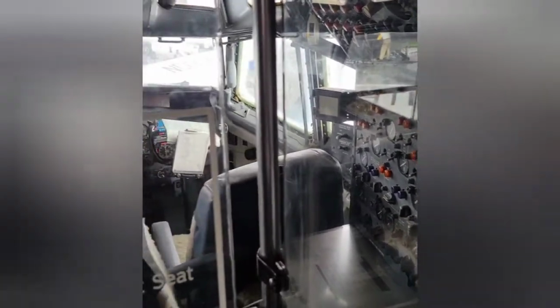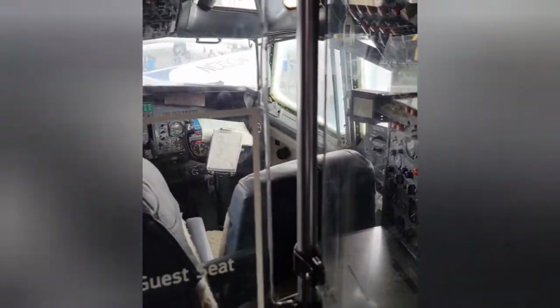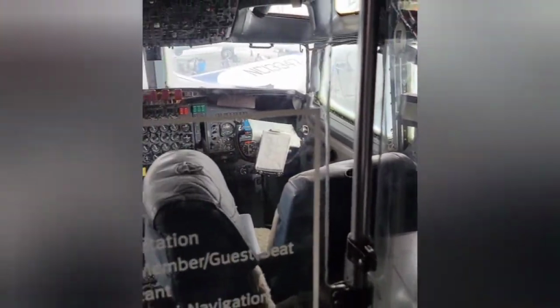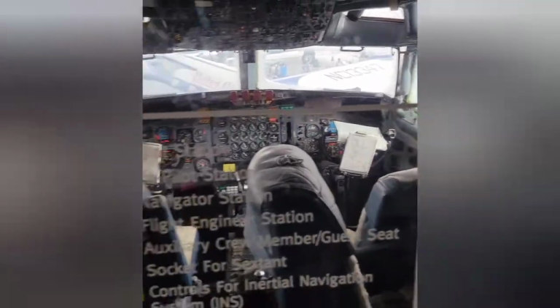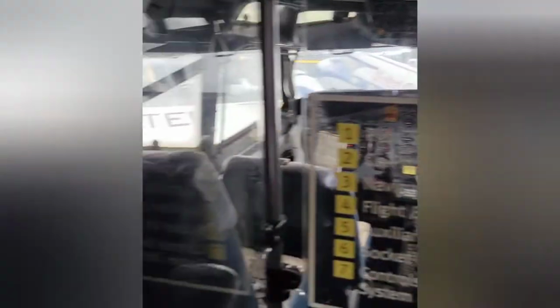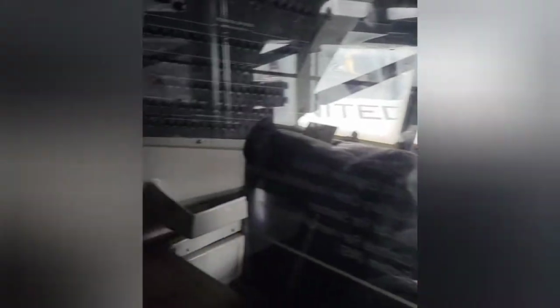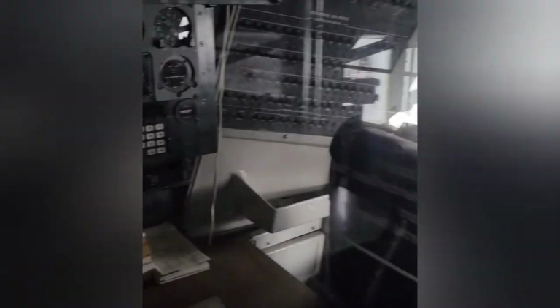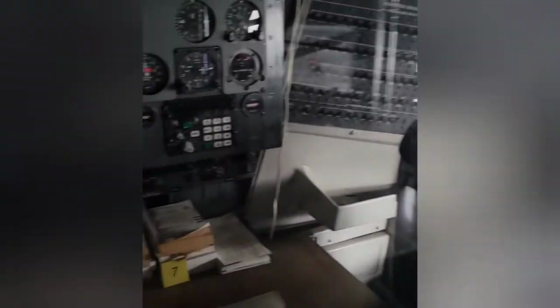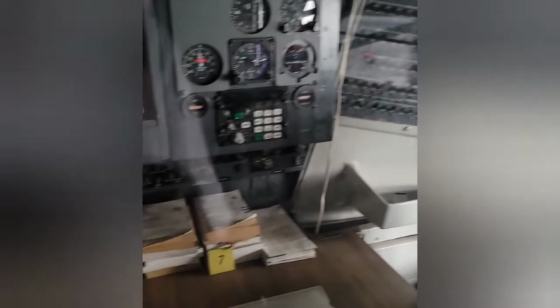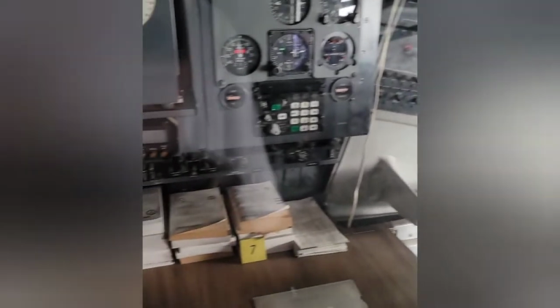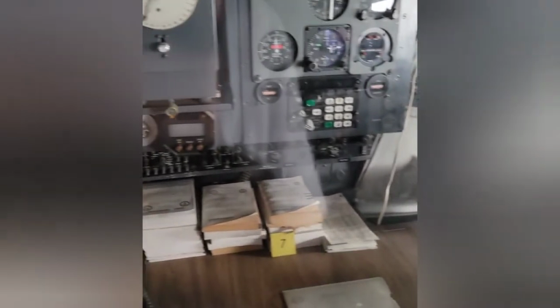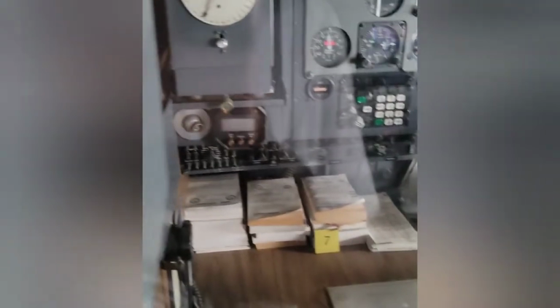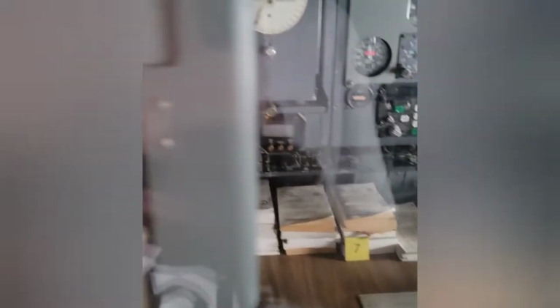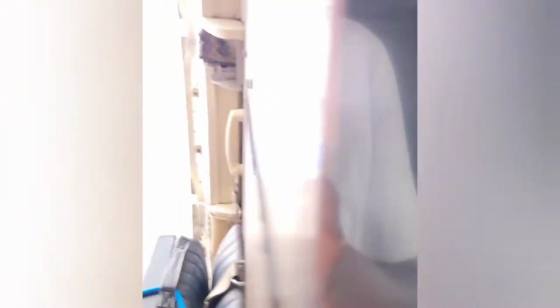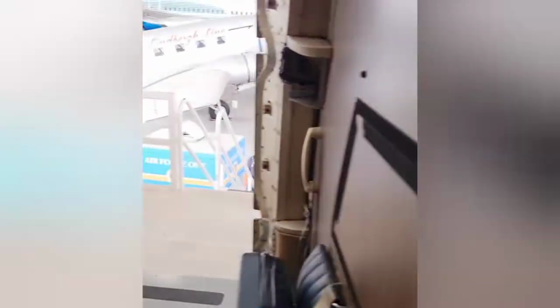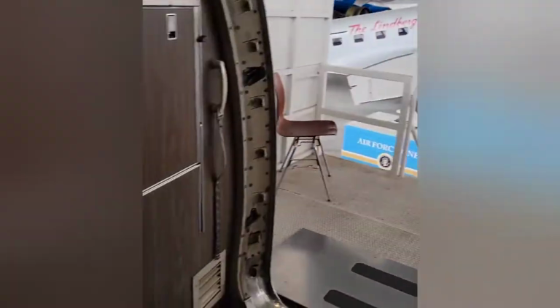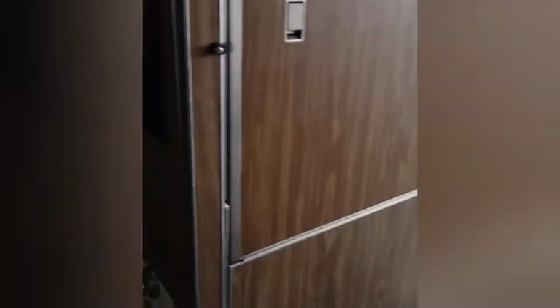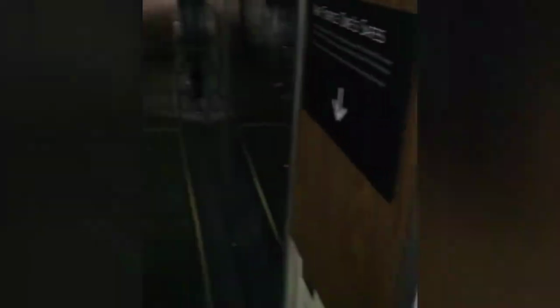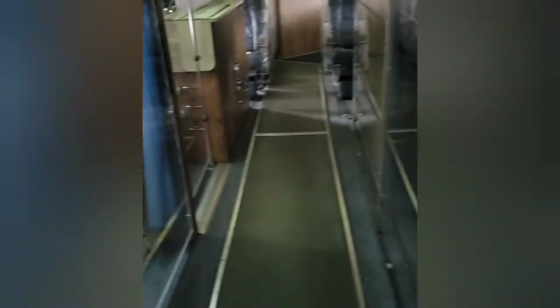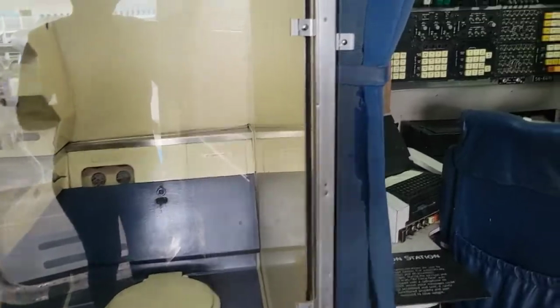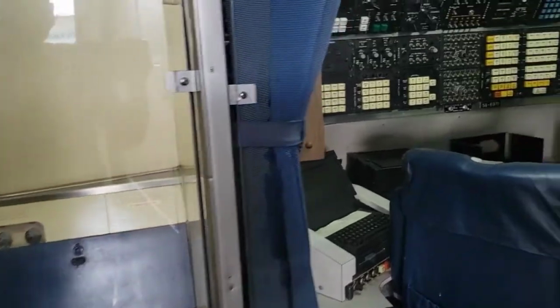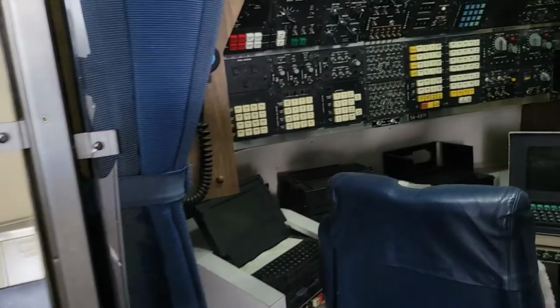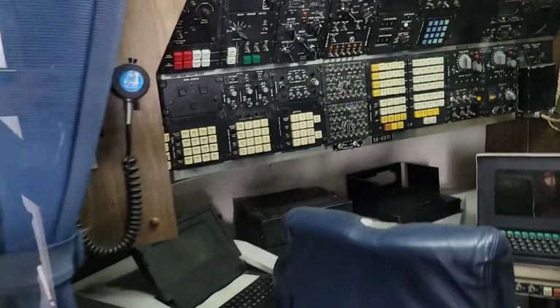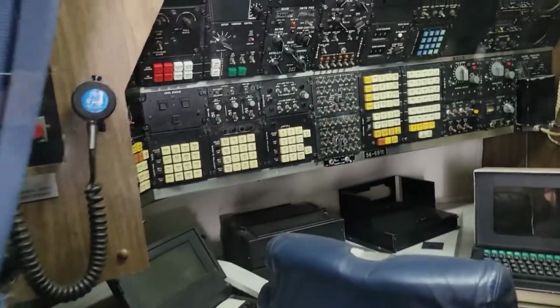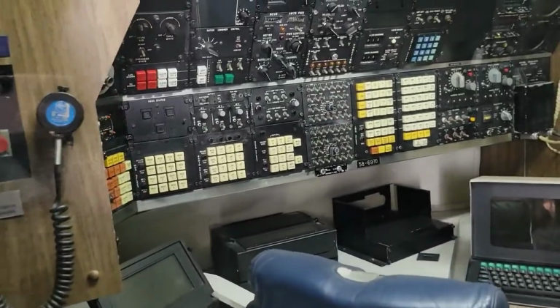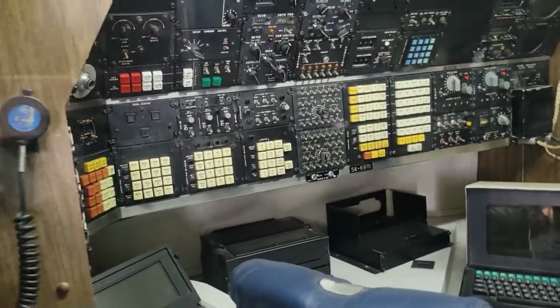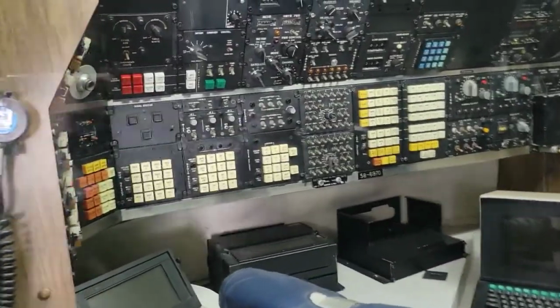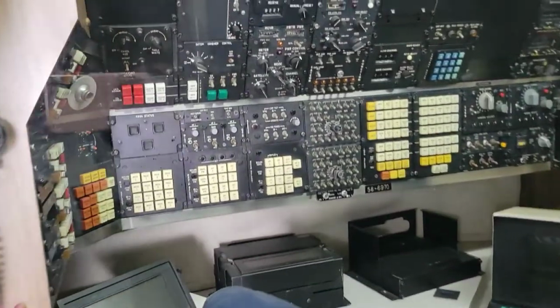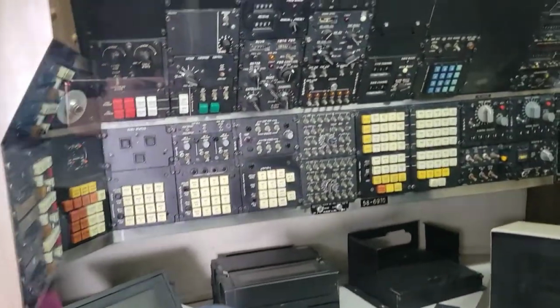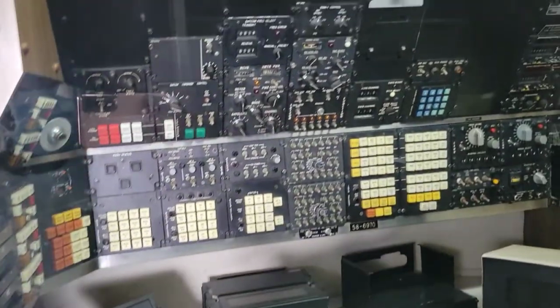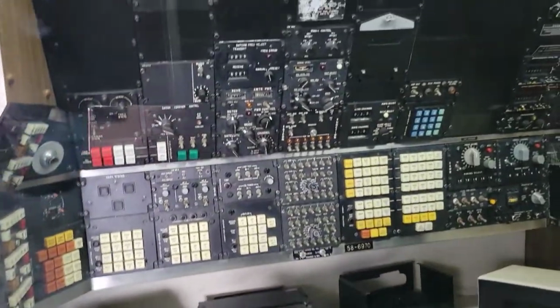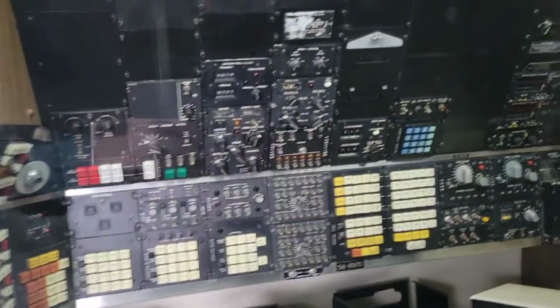On to the left, this was the cockpit navigation station. This communication station was used by the president to communicate with anyone worldwide.